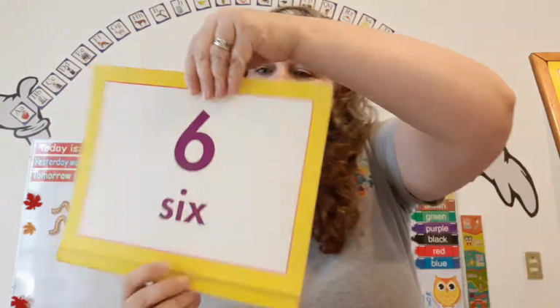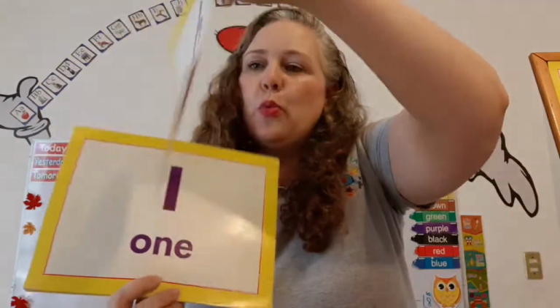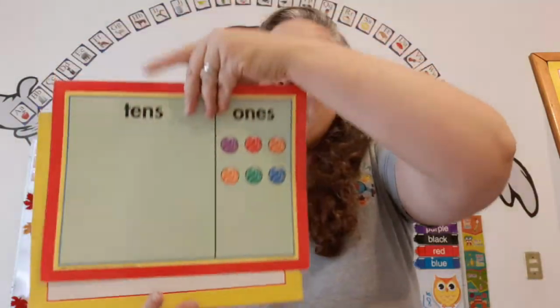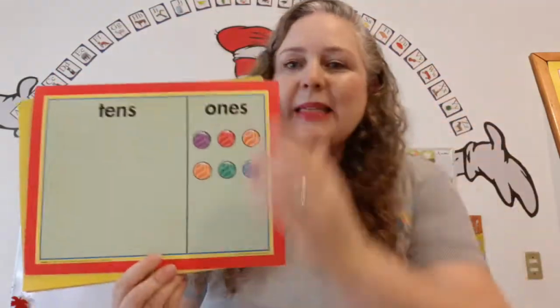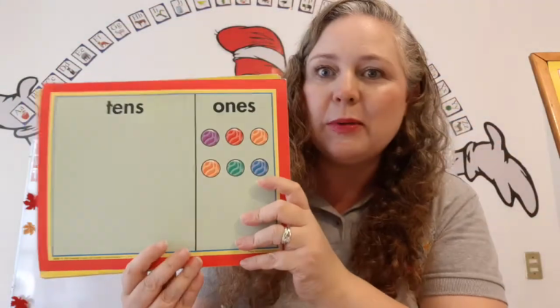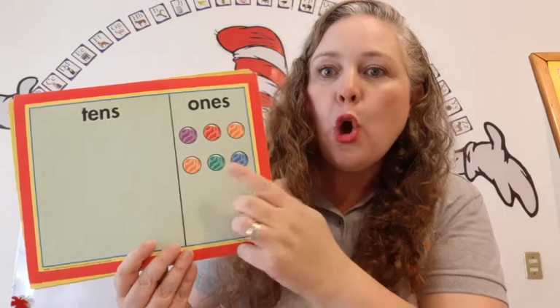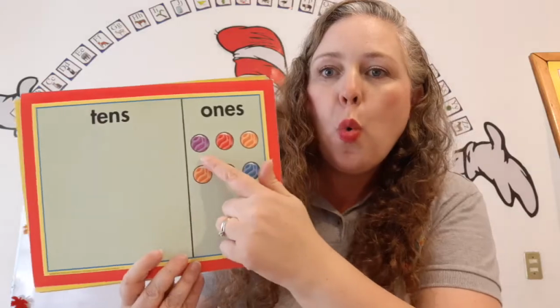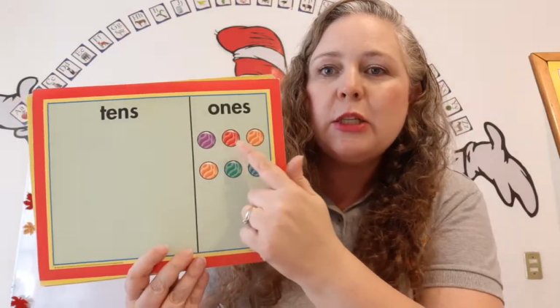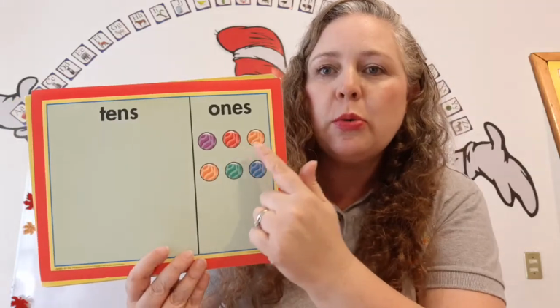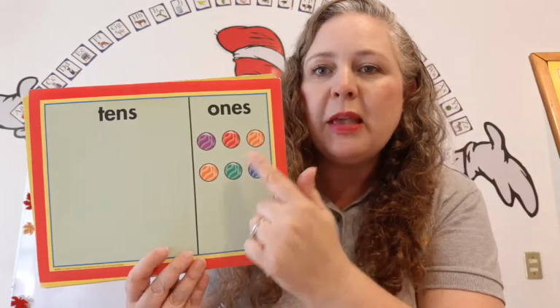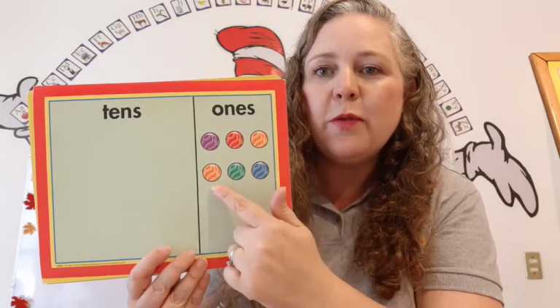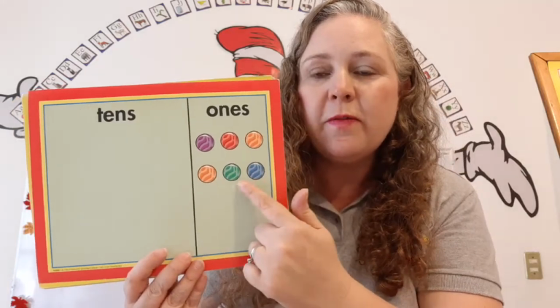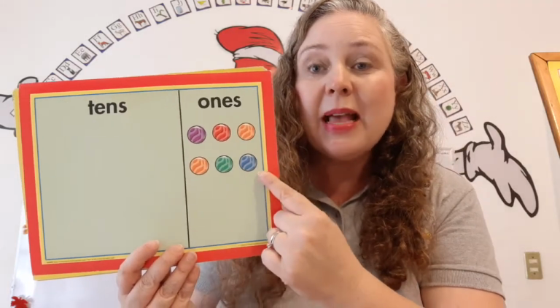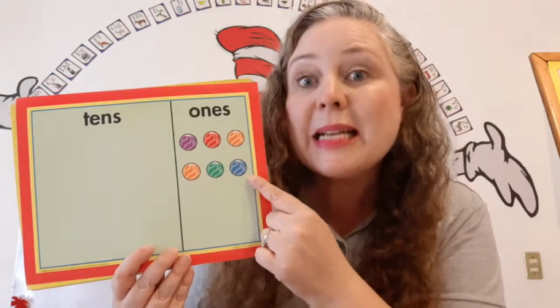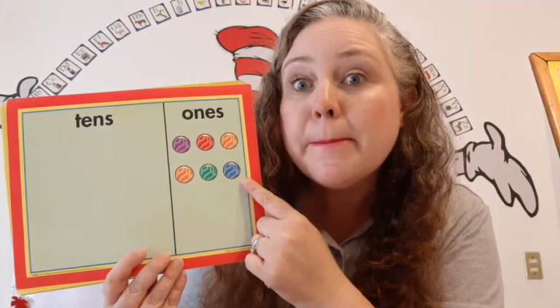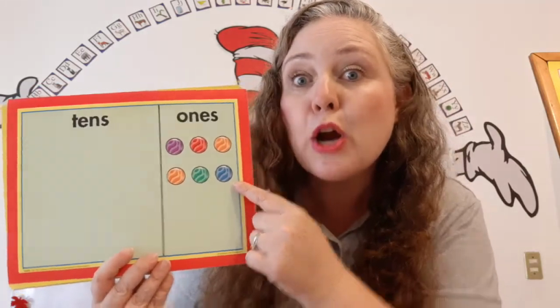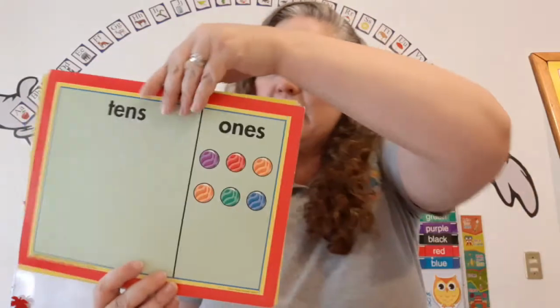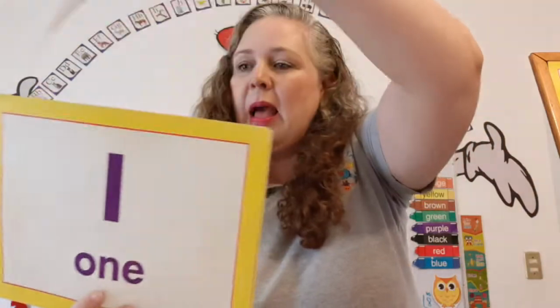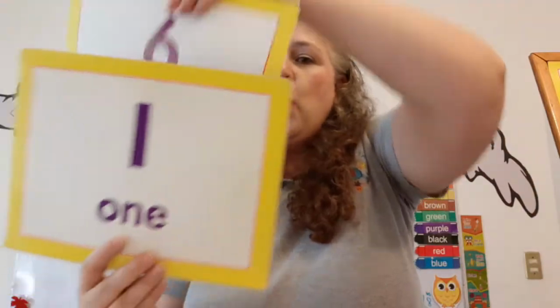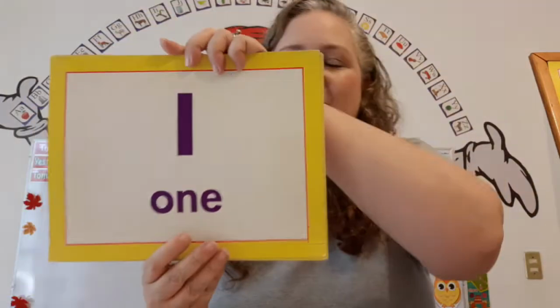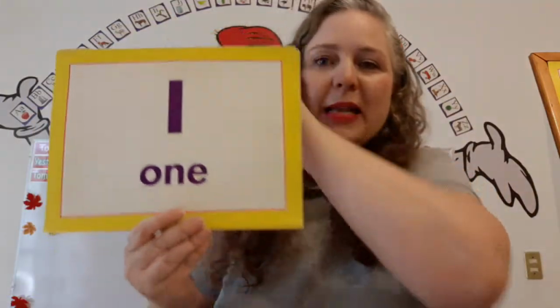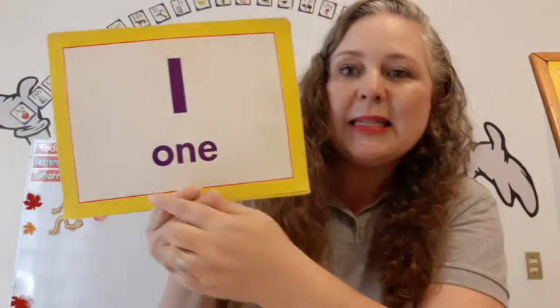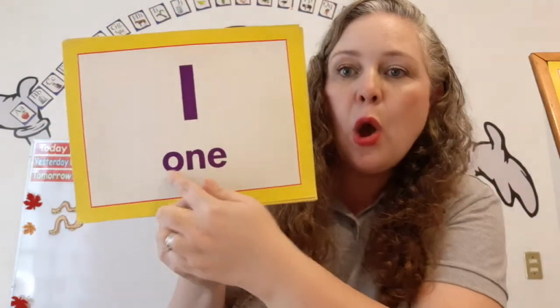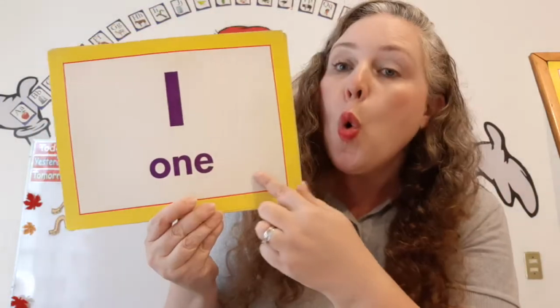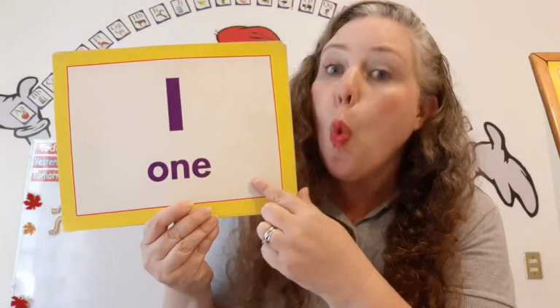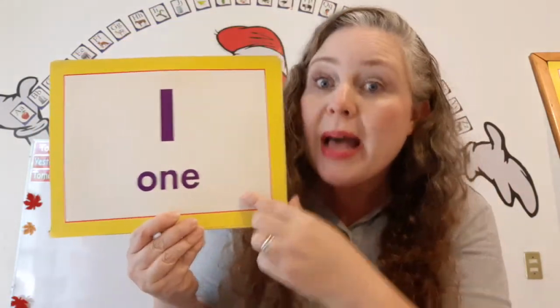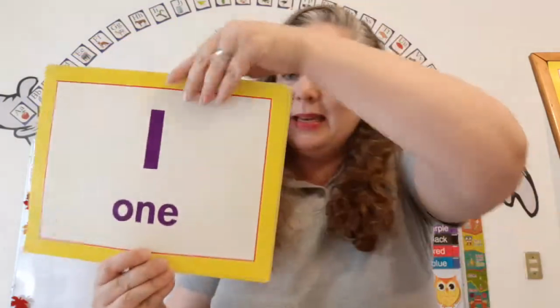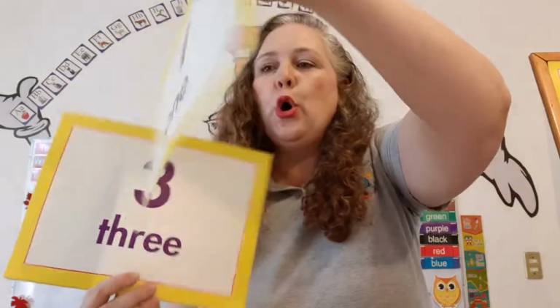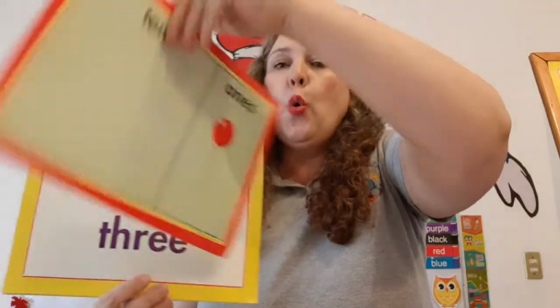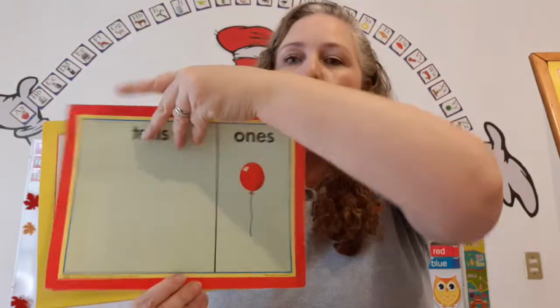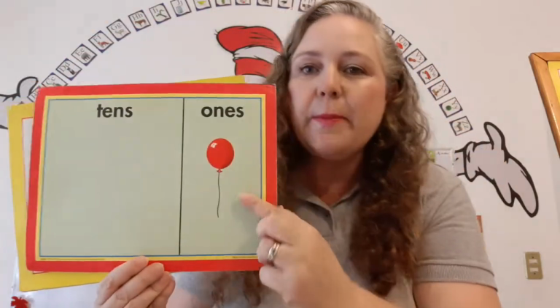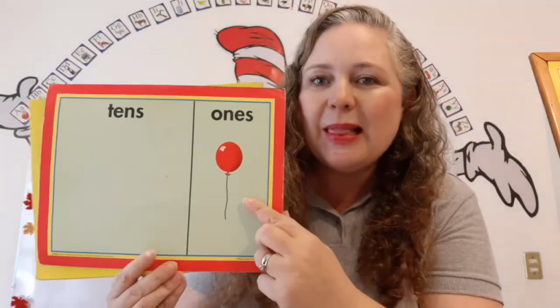That's right. Let's count. One, two, three, four, five, six marbles. What number is this? One. One balloon.